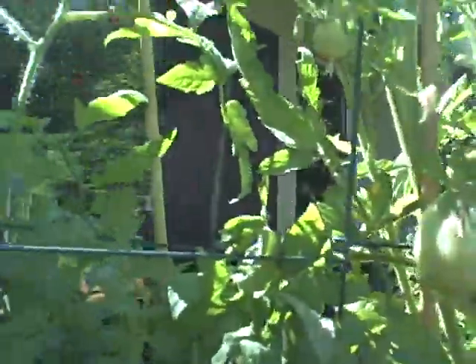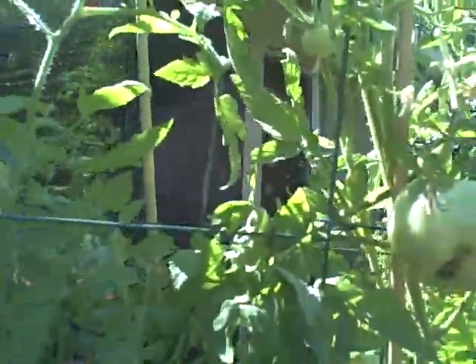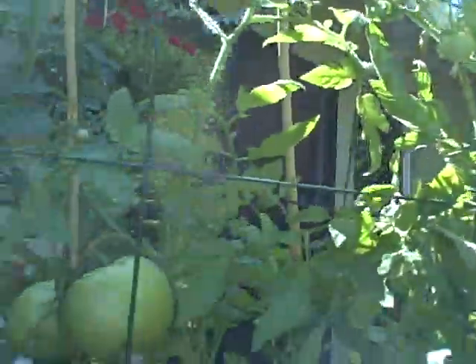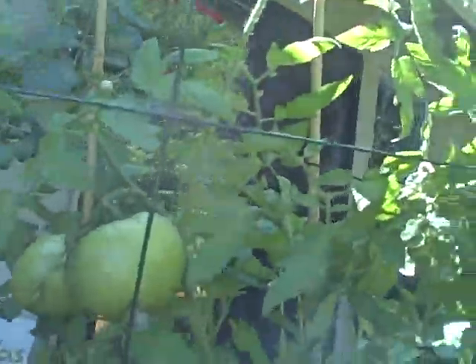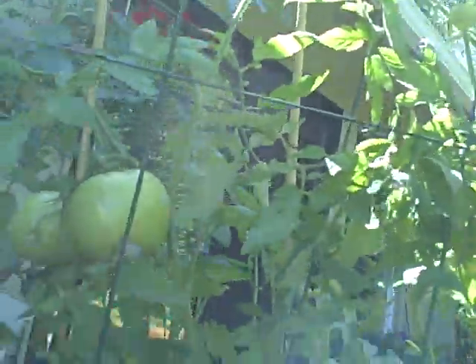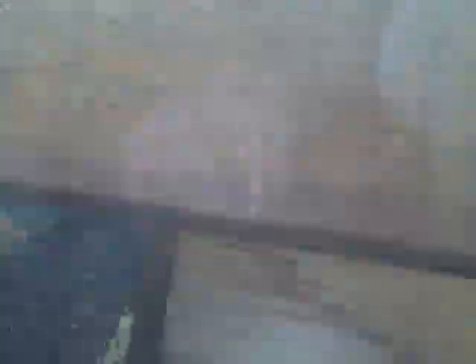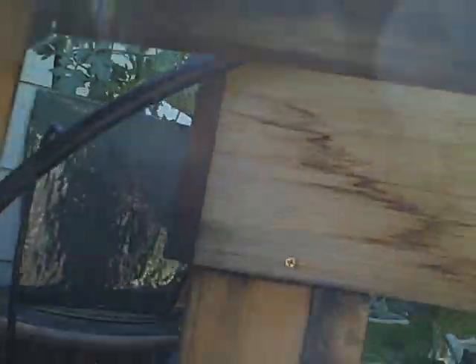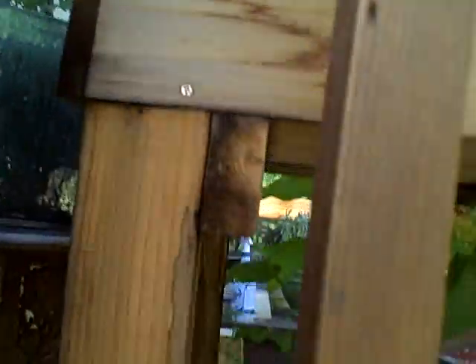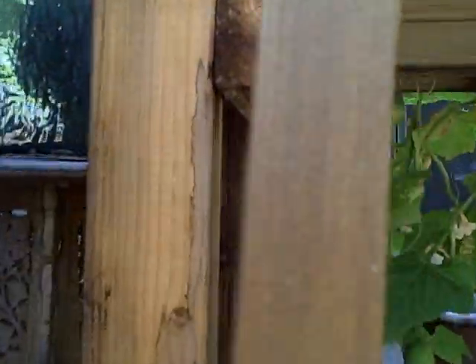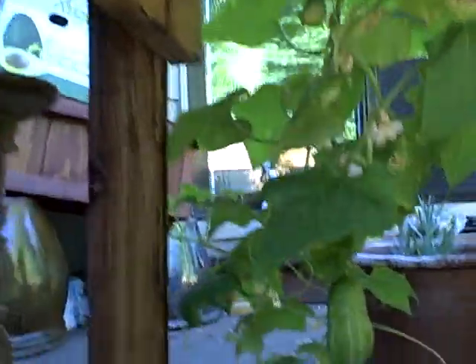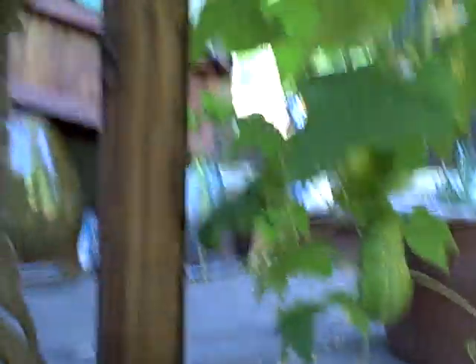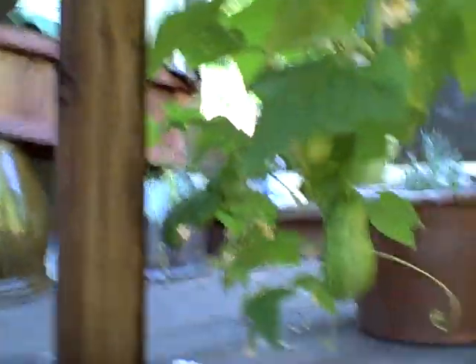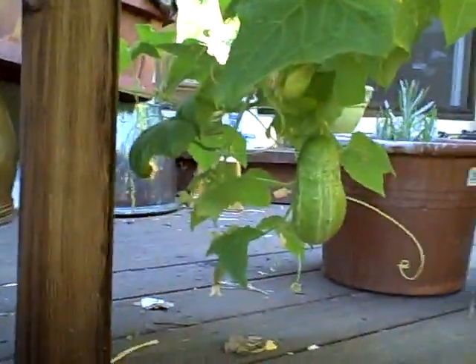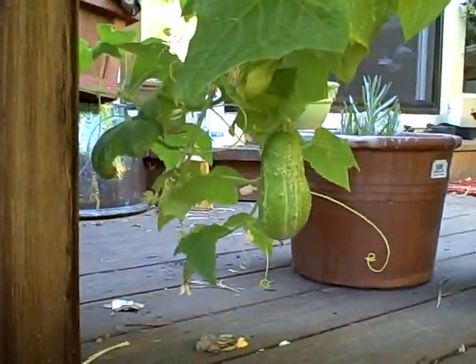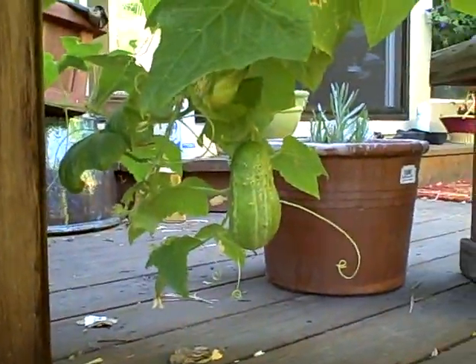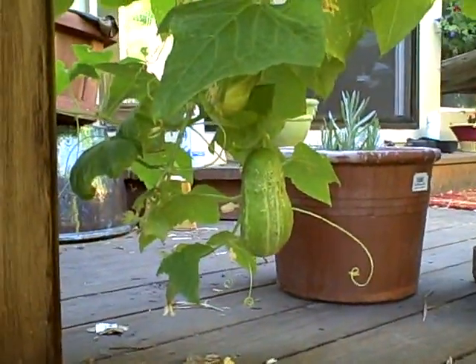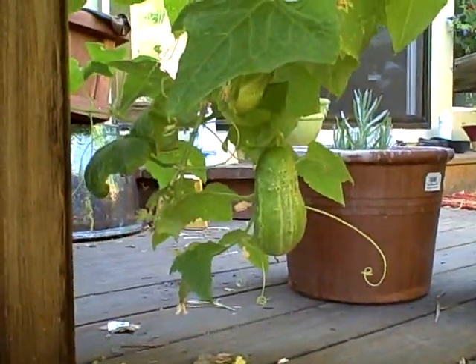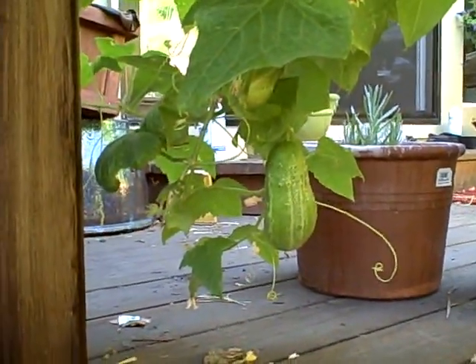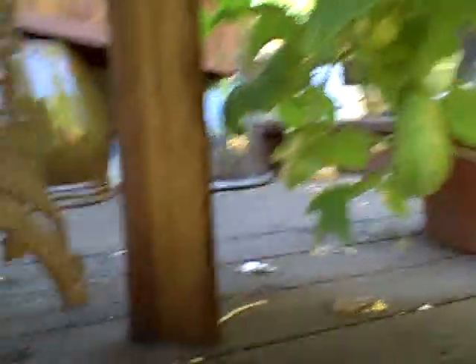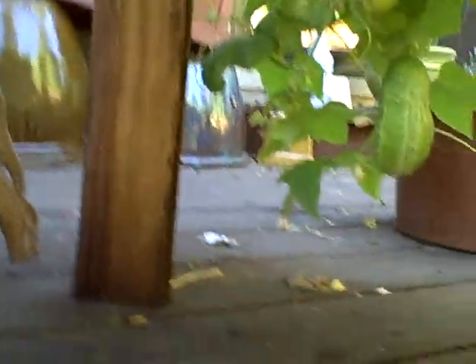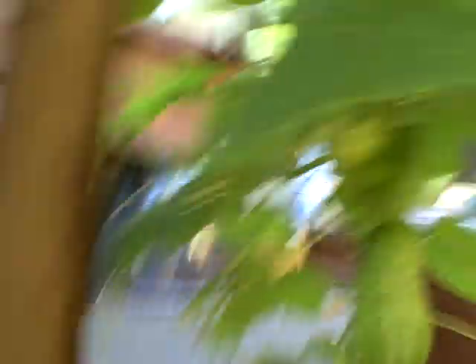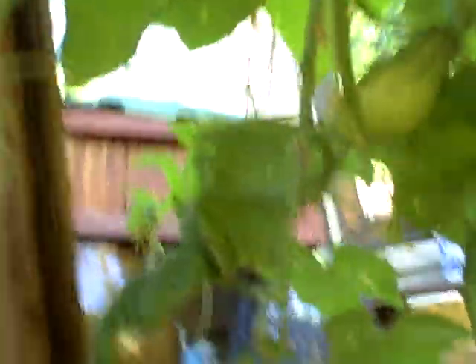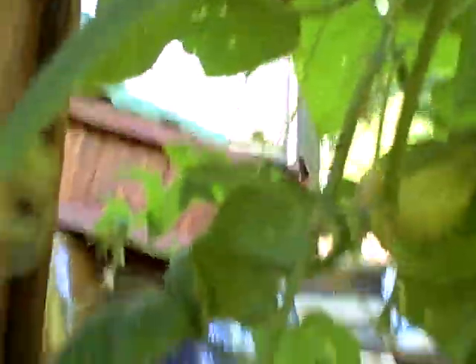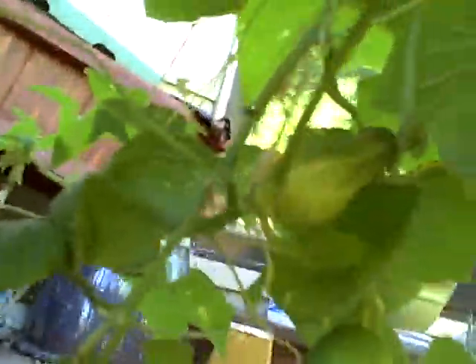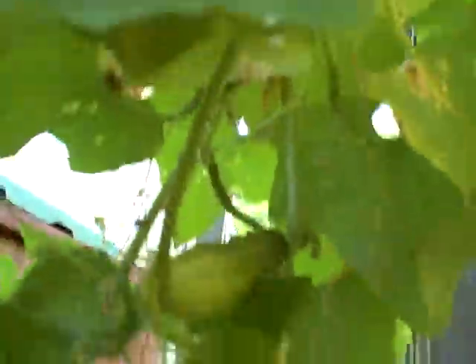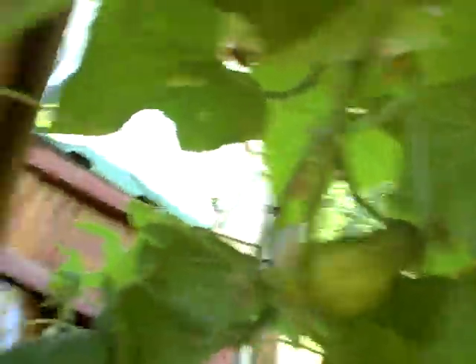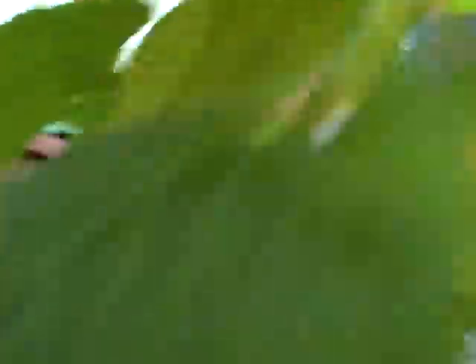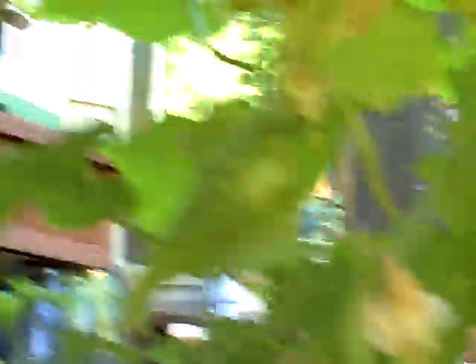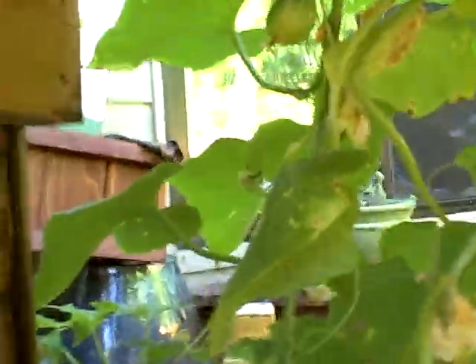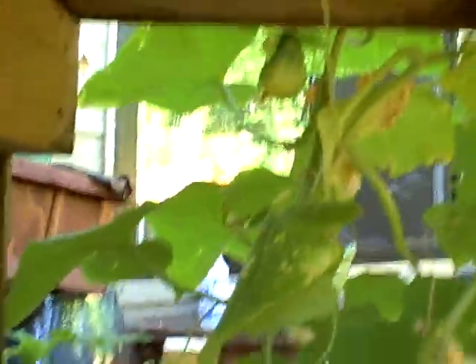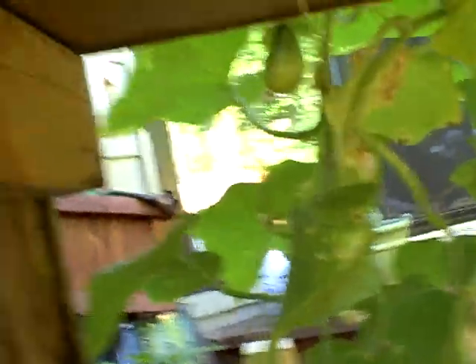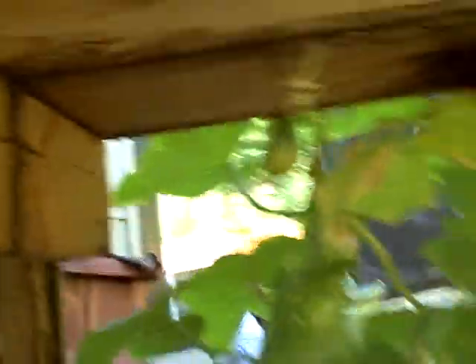I just want to show you one other thing from behind here — we've got some massive cukes going on over there. See these cukes? These are pickling cukes and kirbys.